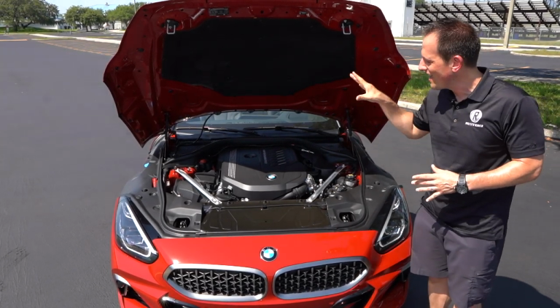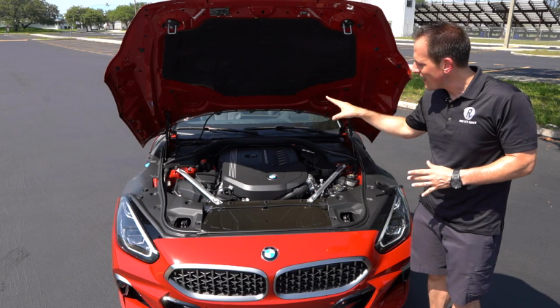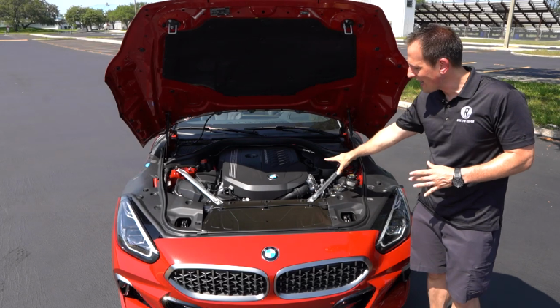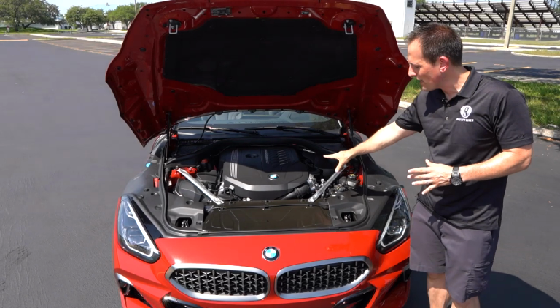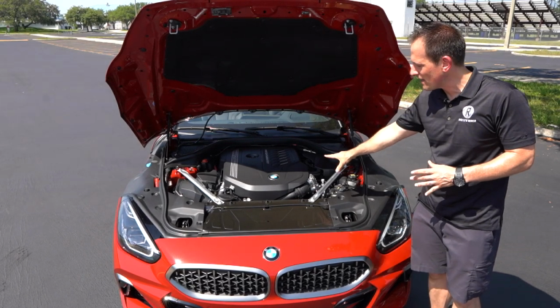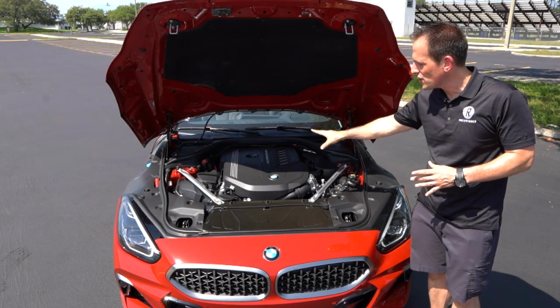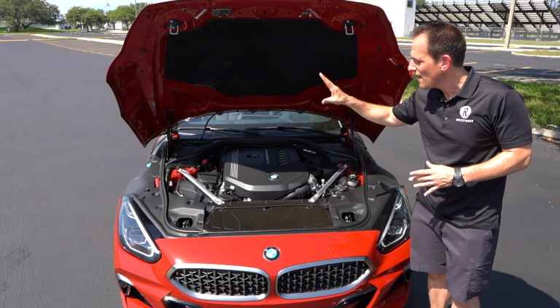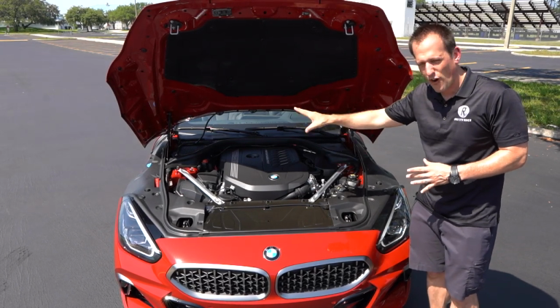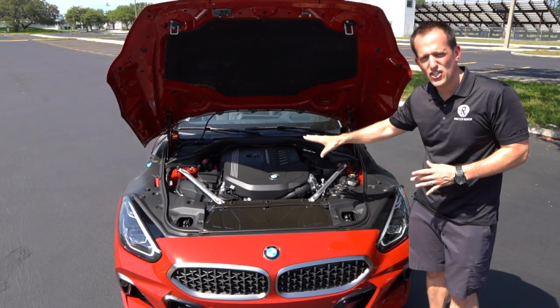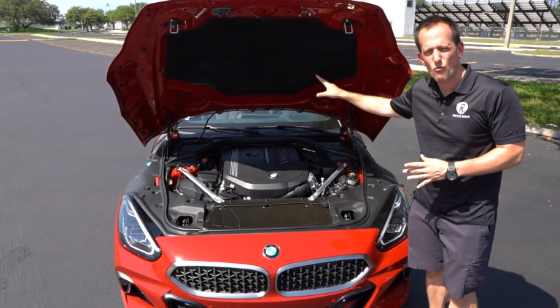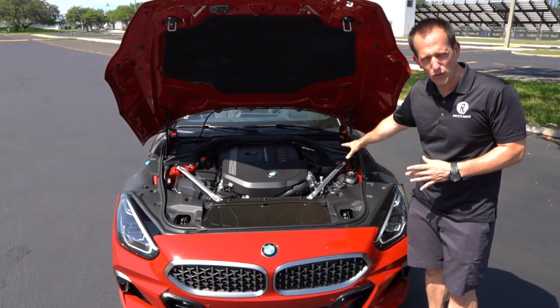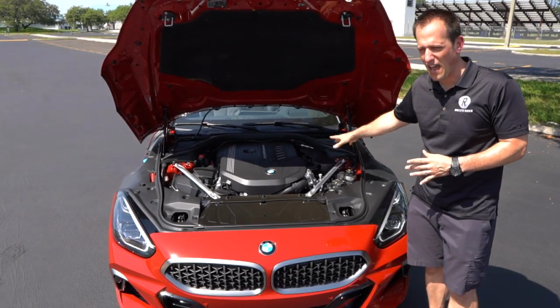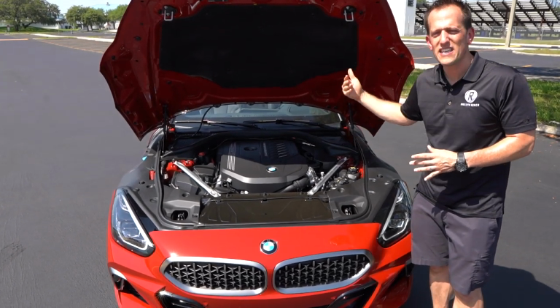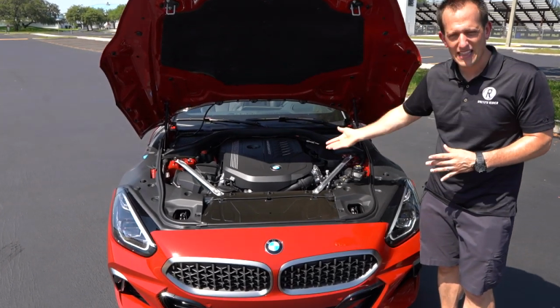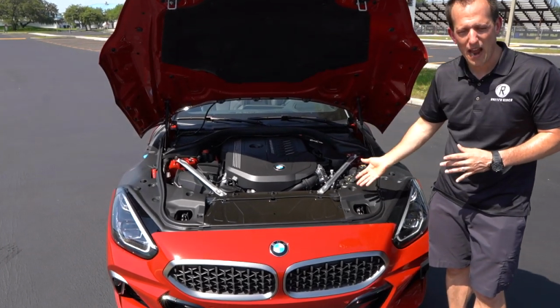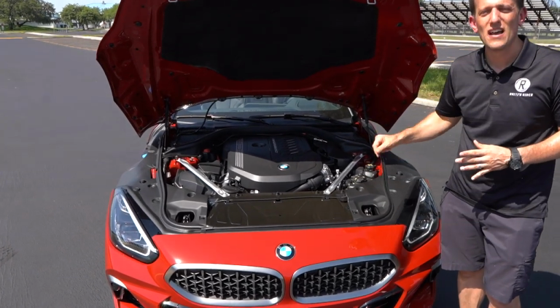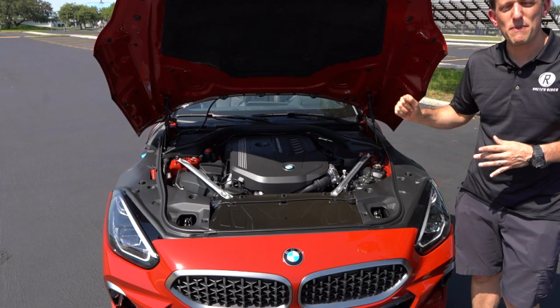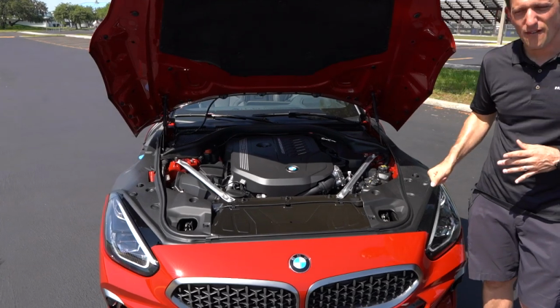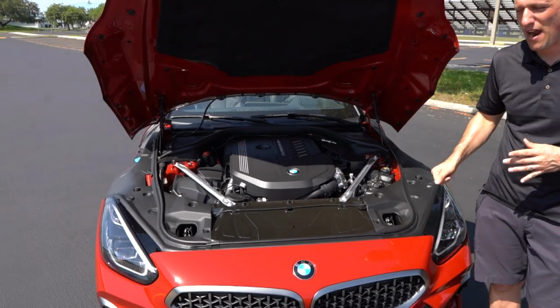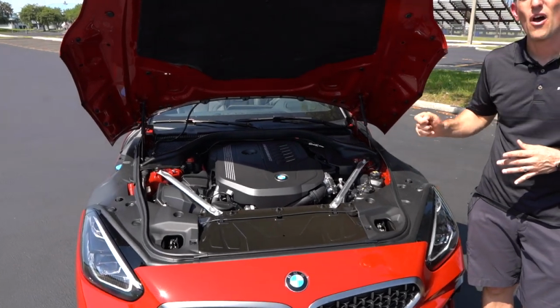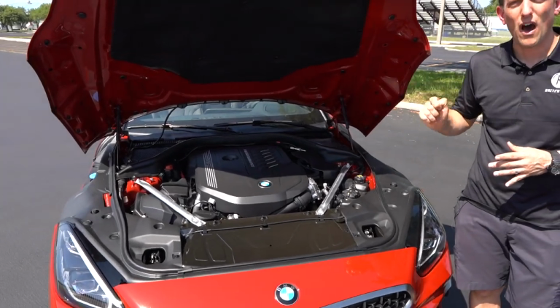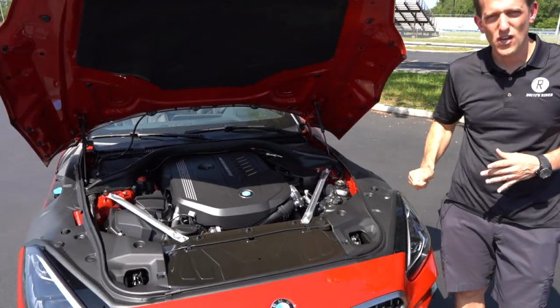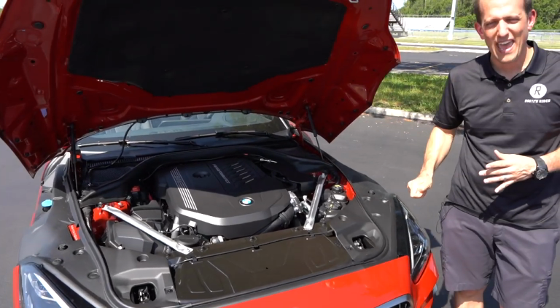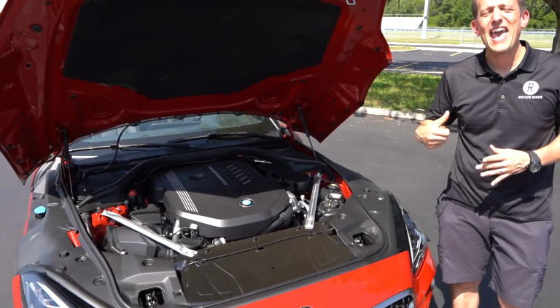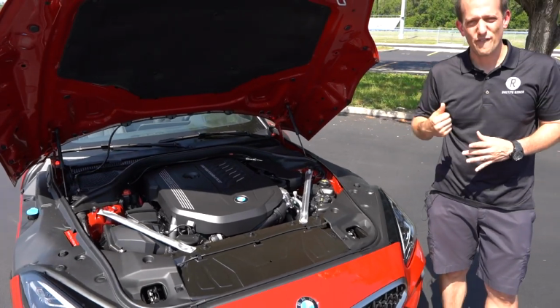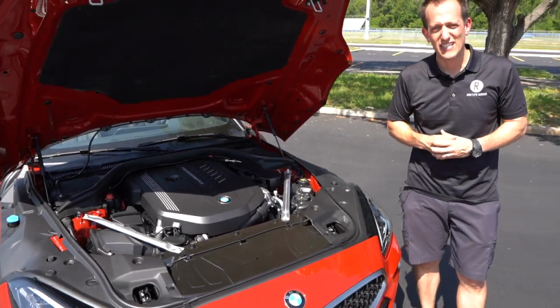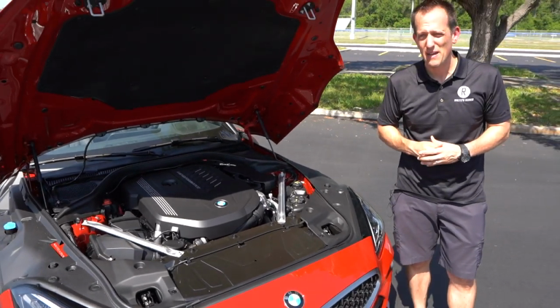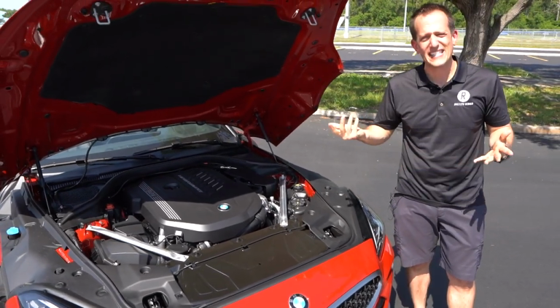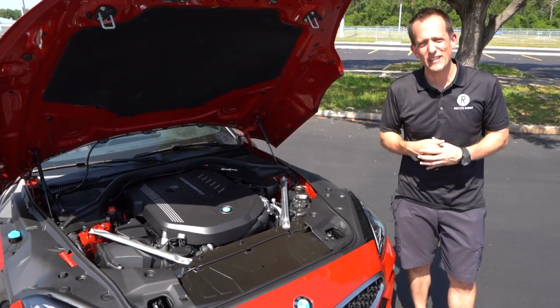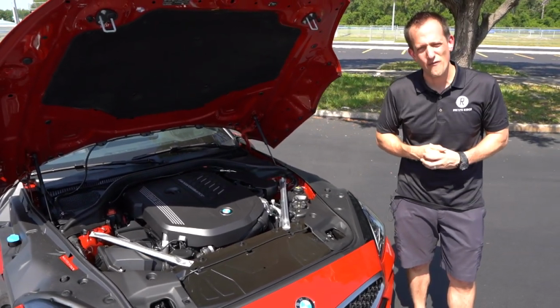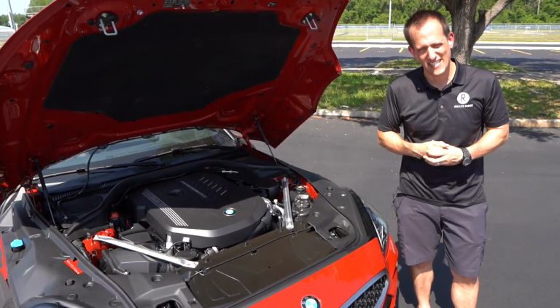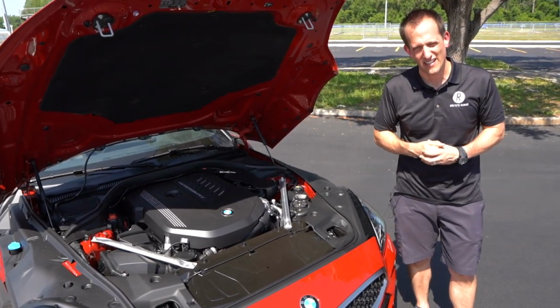I like the placement — front engine, rear-wheel drive, you've got the power. Speaking of the power, why don't we go ahead and fire this up and see what the Z4 sounds like.